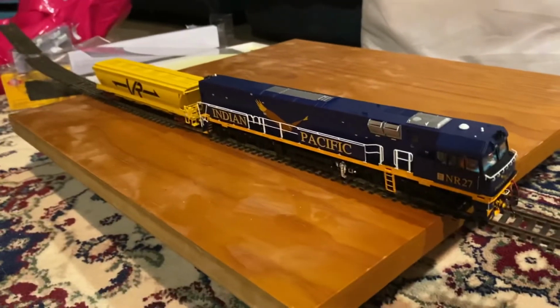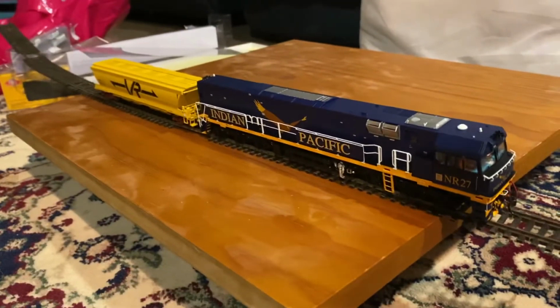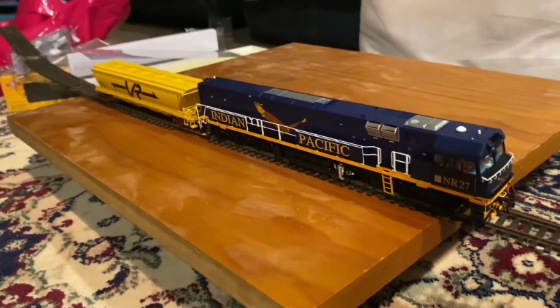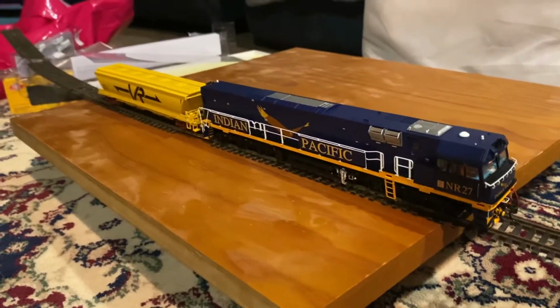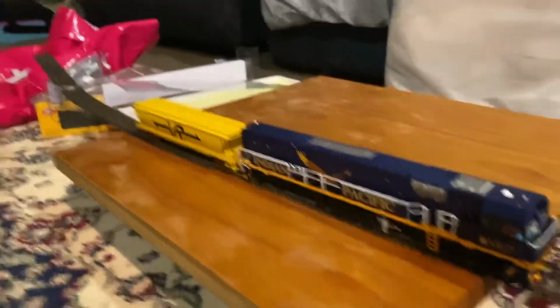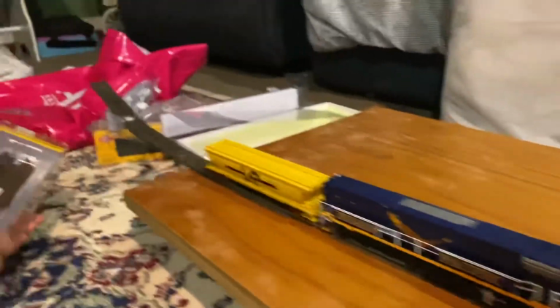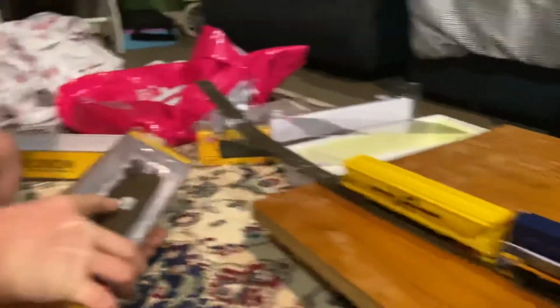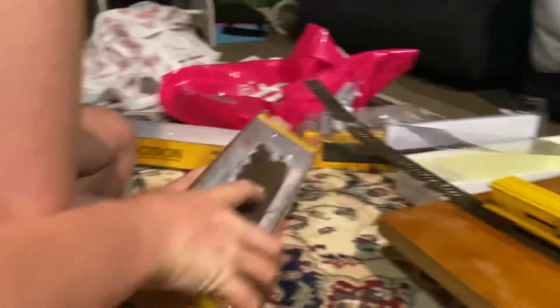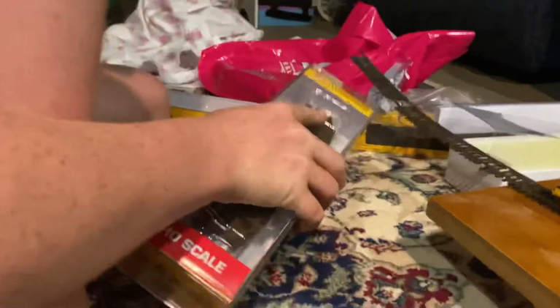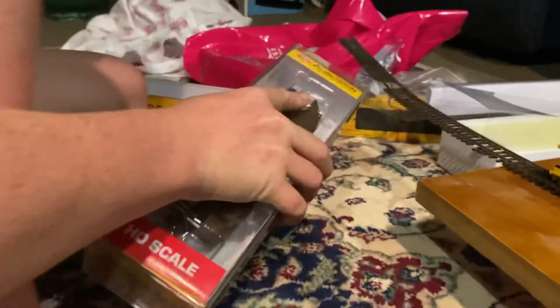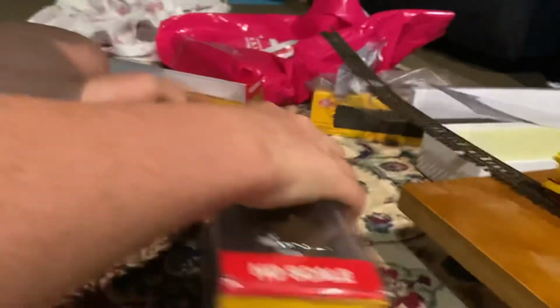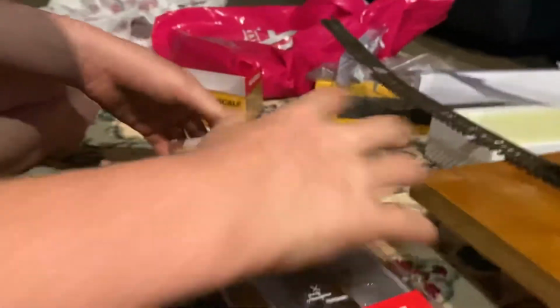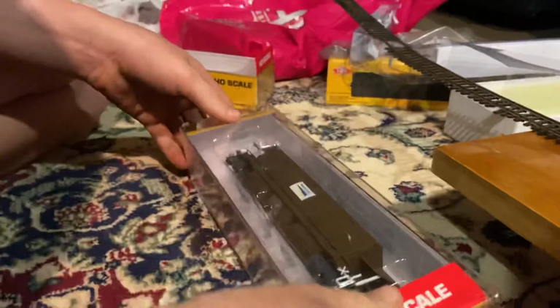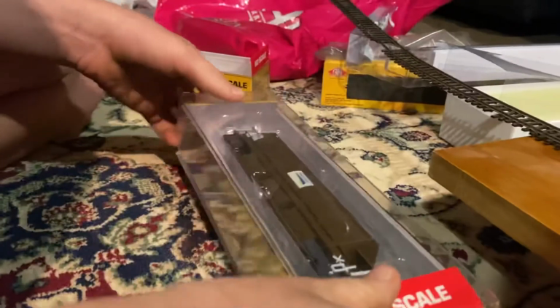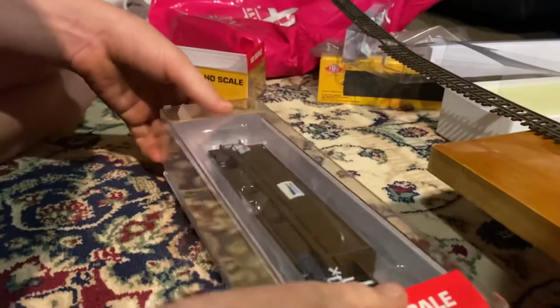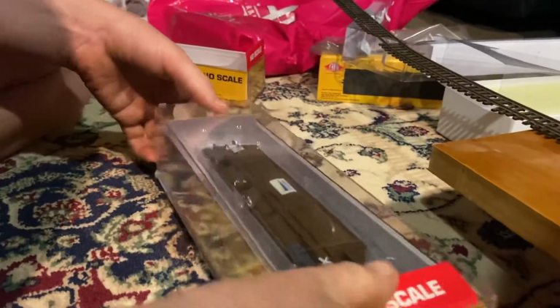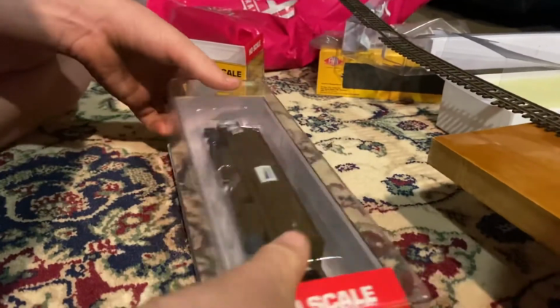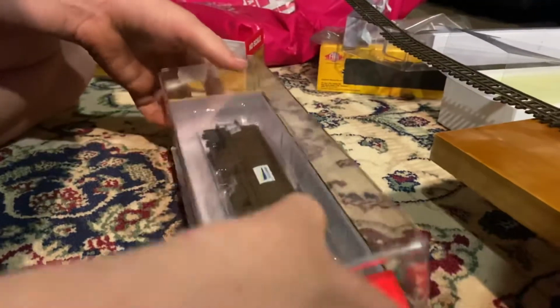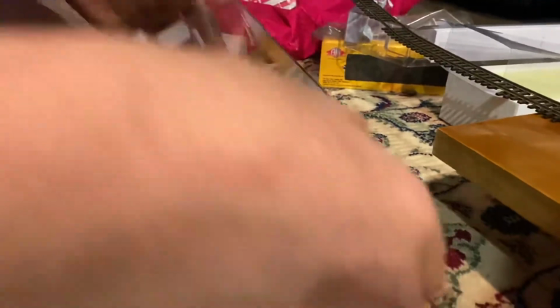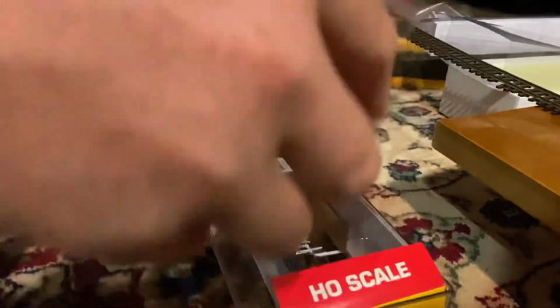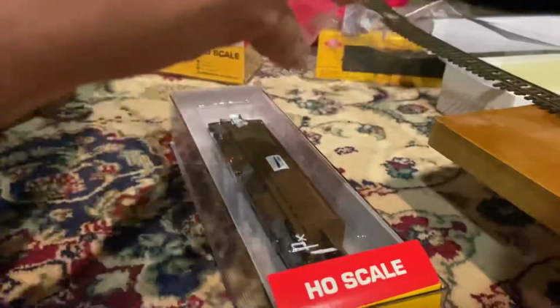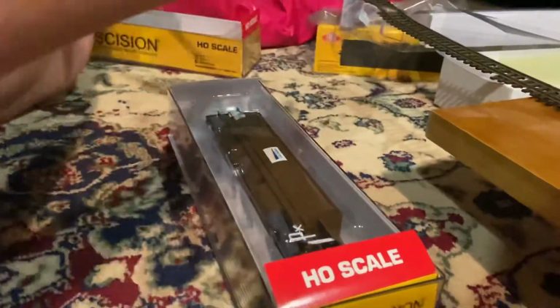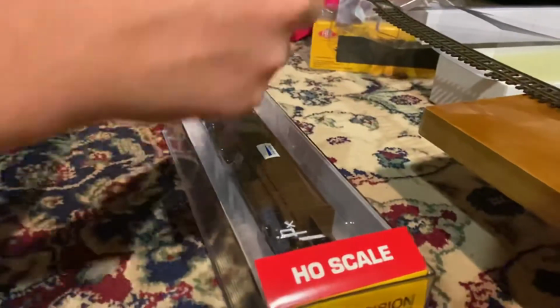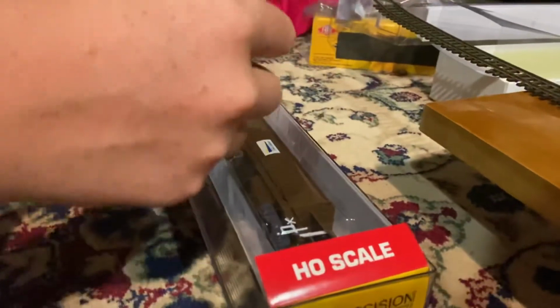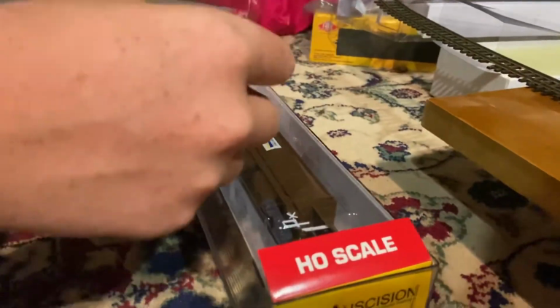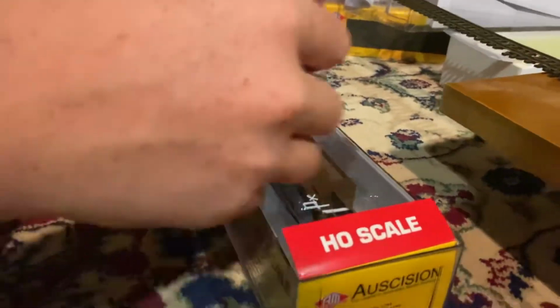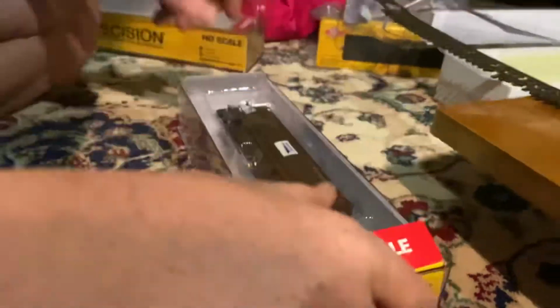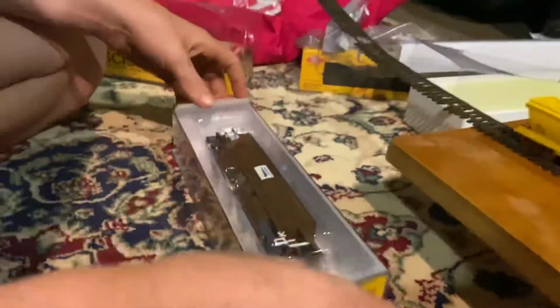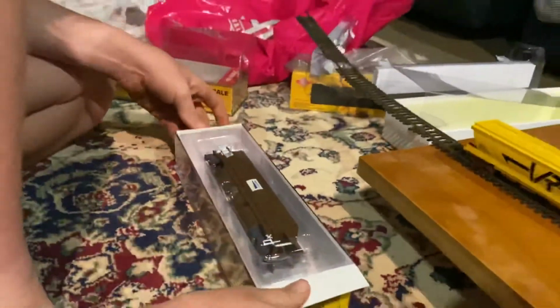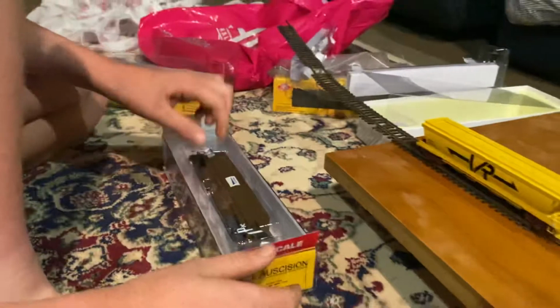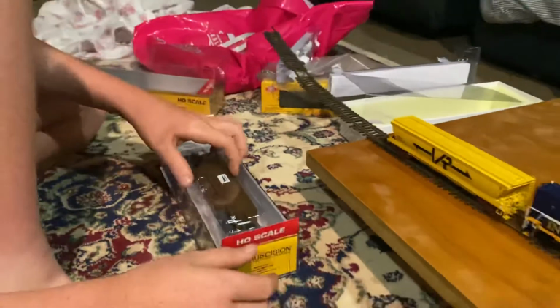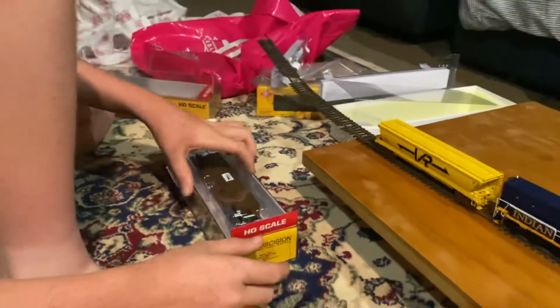We'll open this one up — it comes in pretty nice packaging, these carriages.